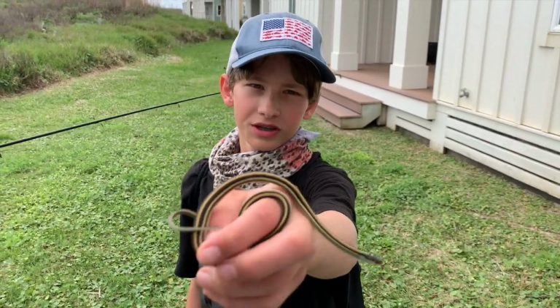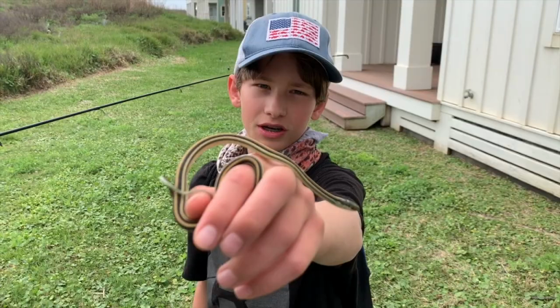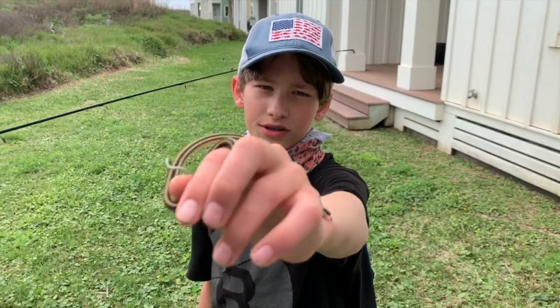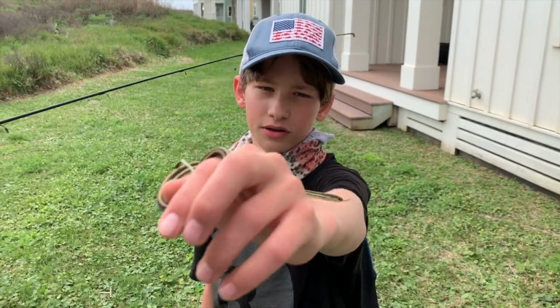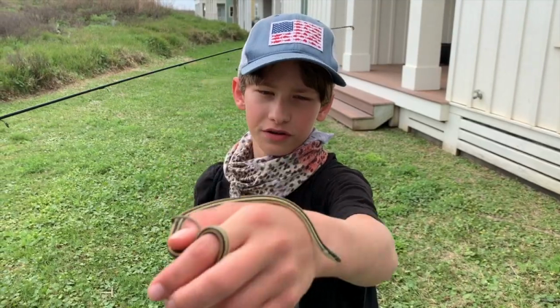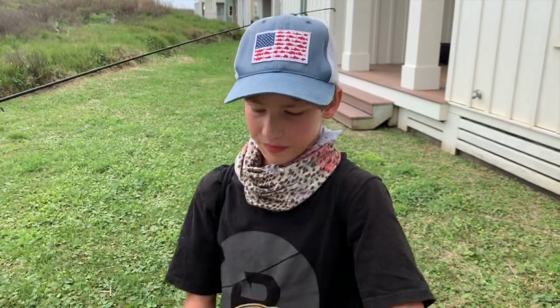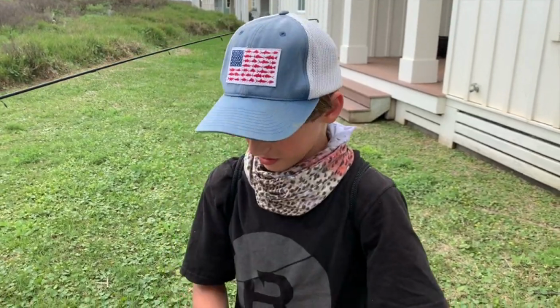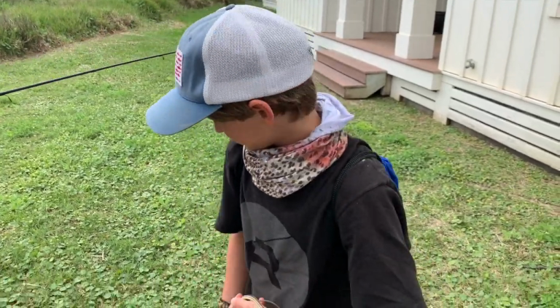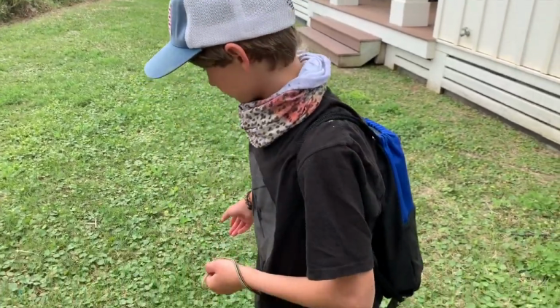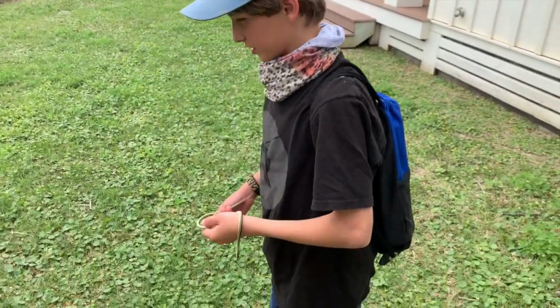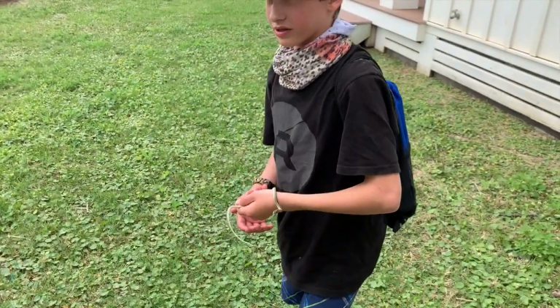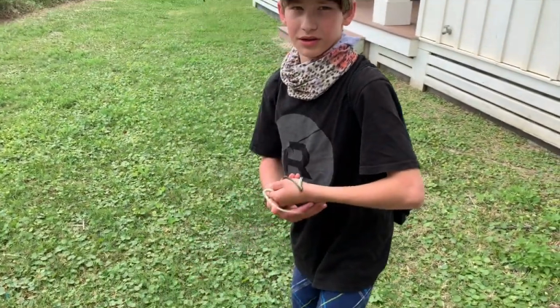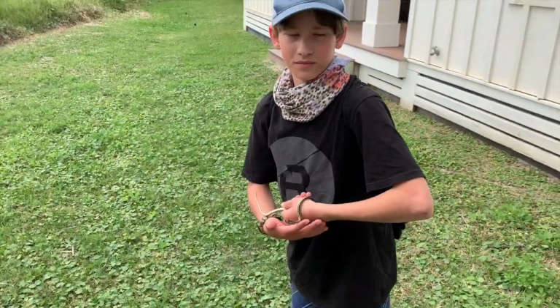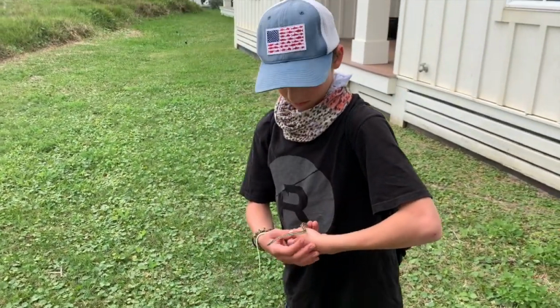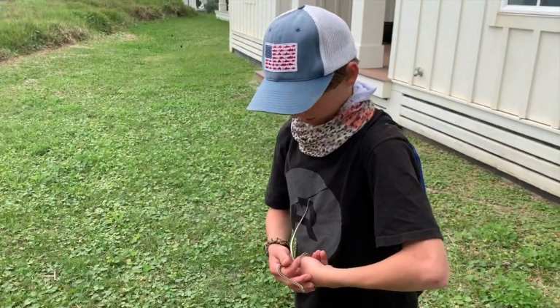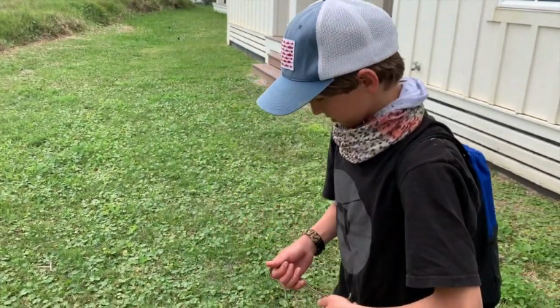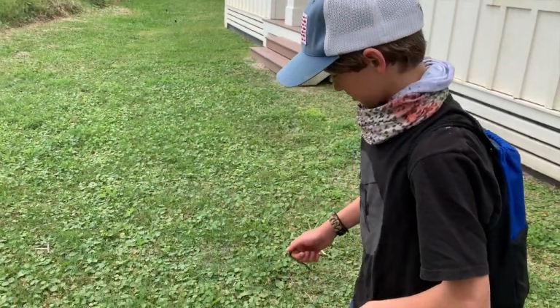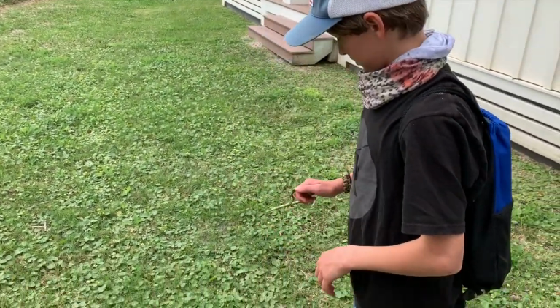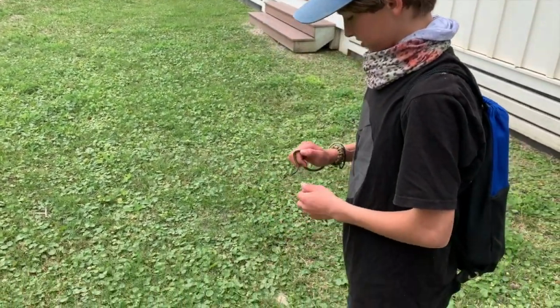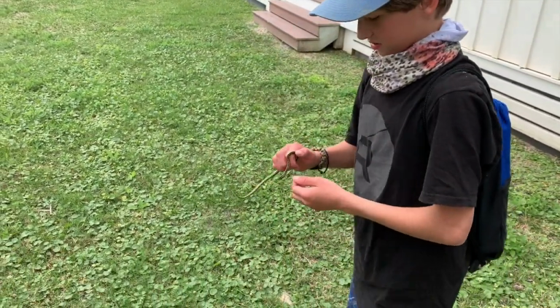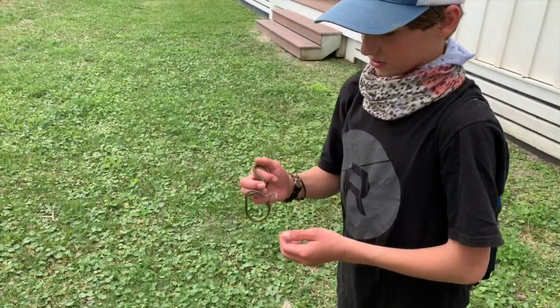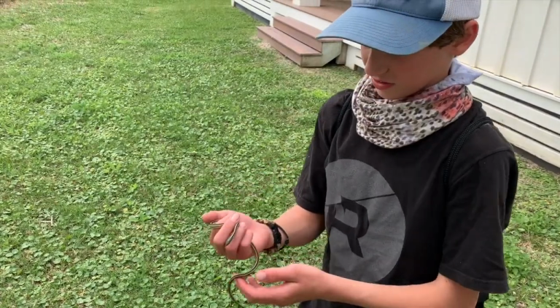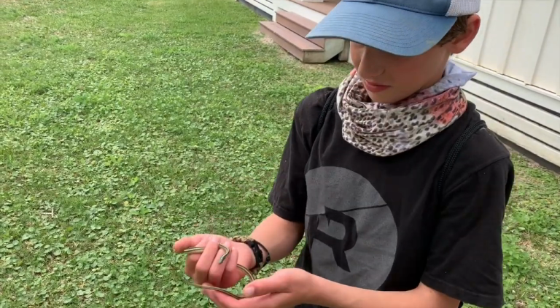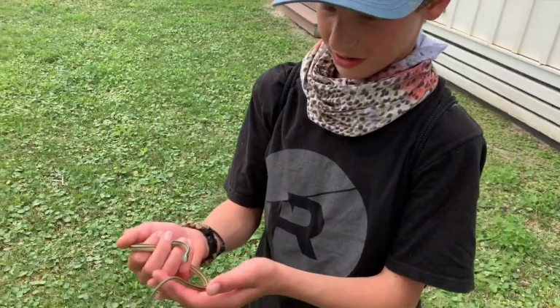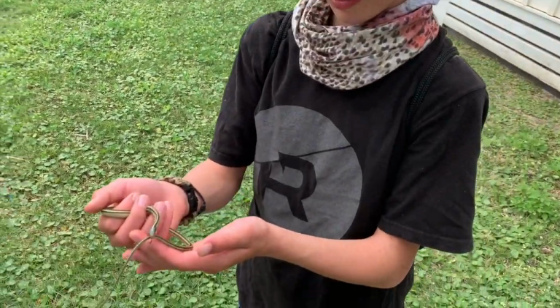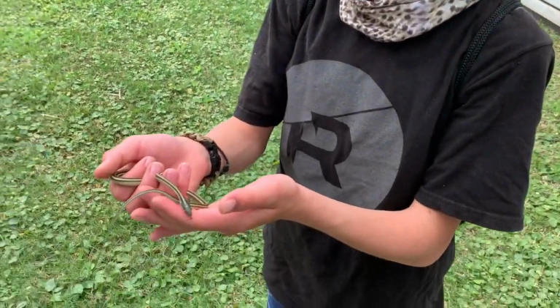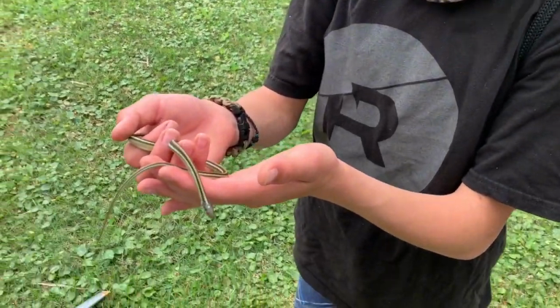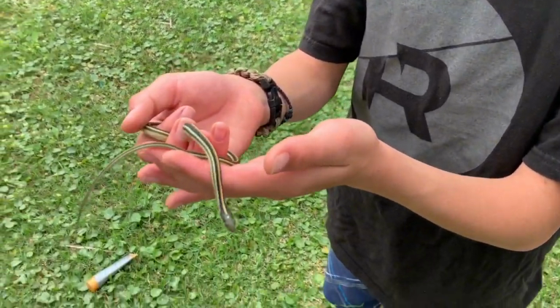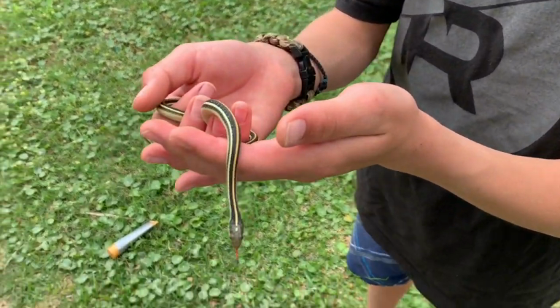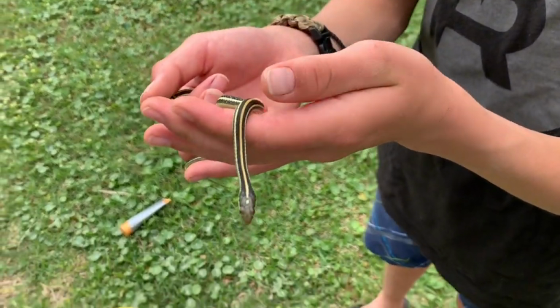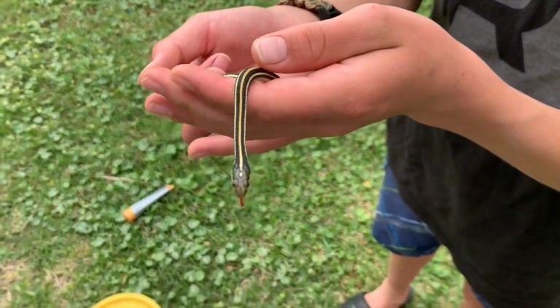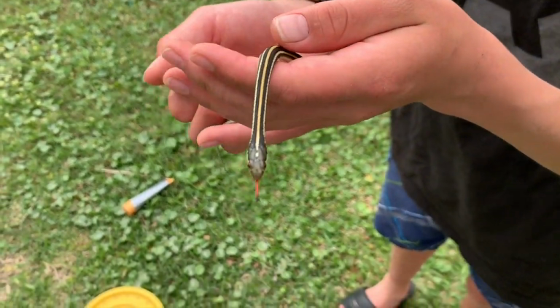Just caught this little gulf coast ribbon snake — I just saw it on the ground slithering and jumped down and picked it up because I knew right away it was a ribbon snake.